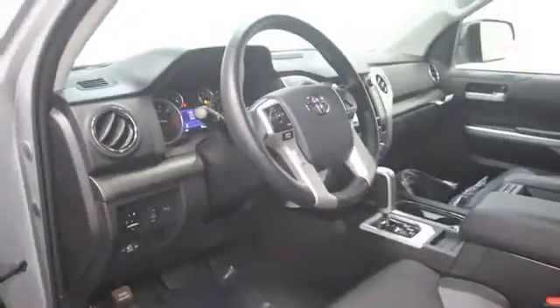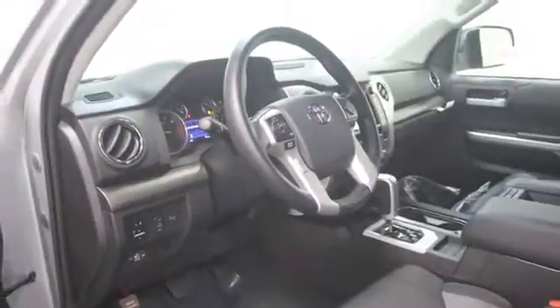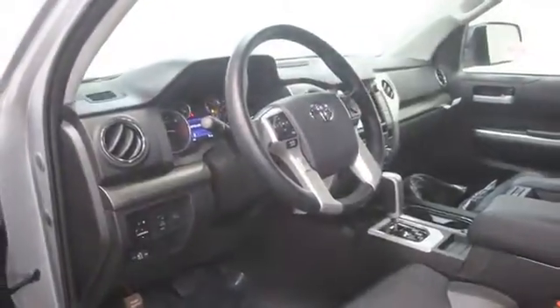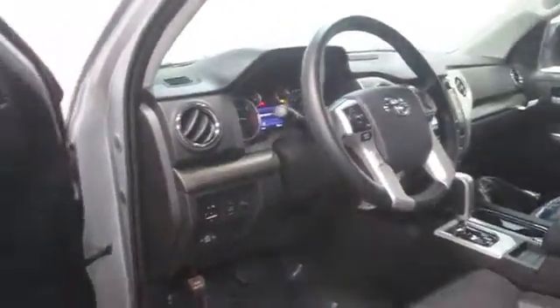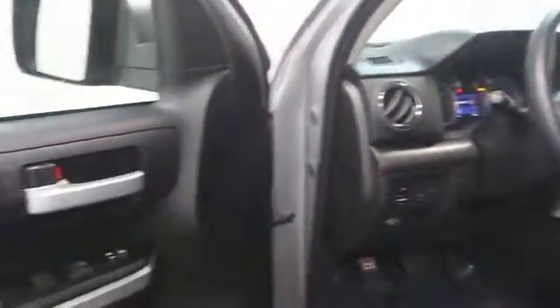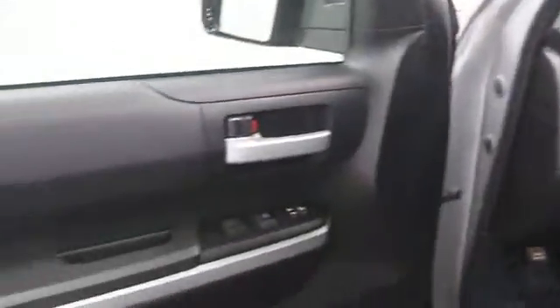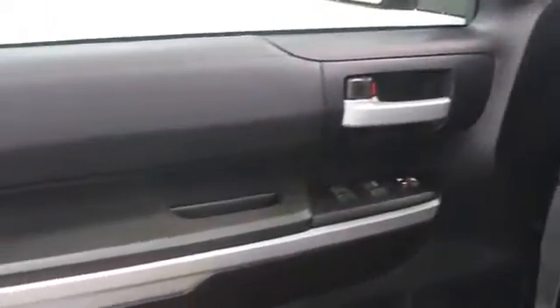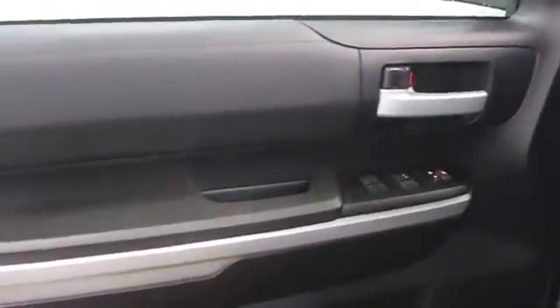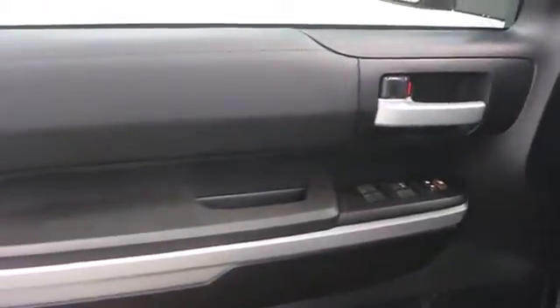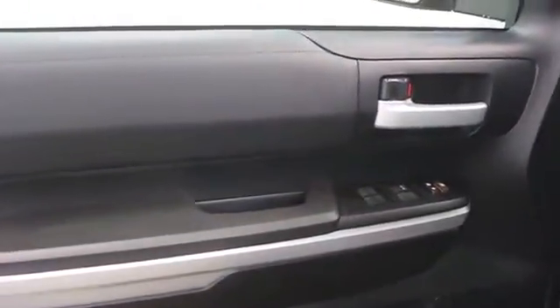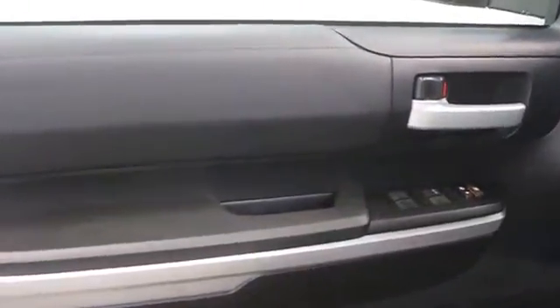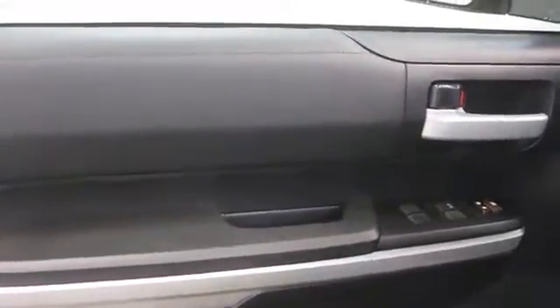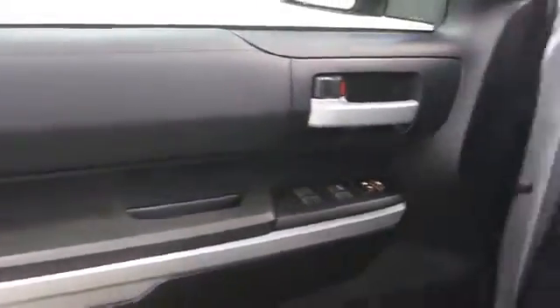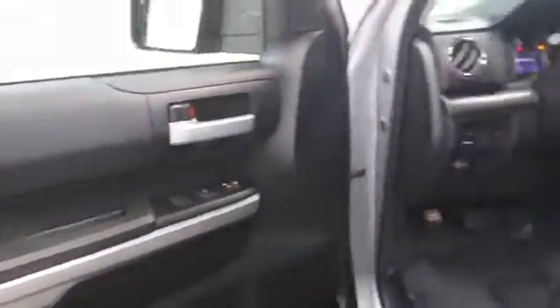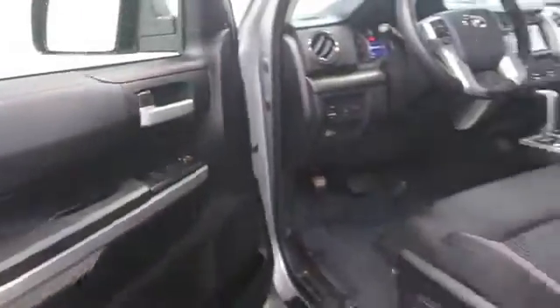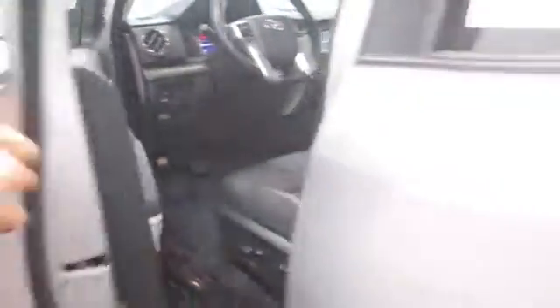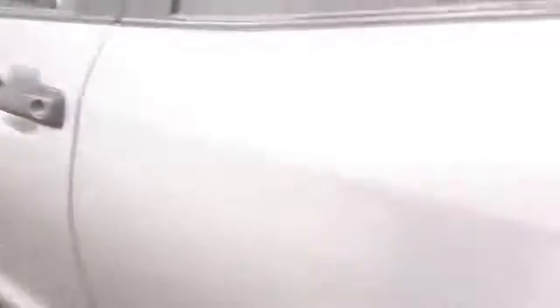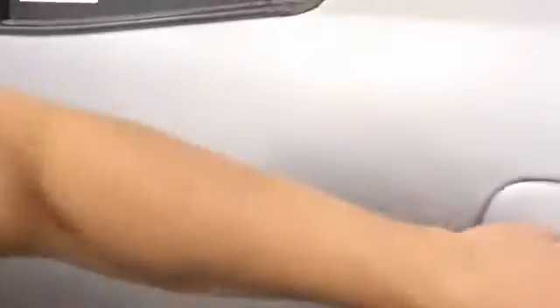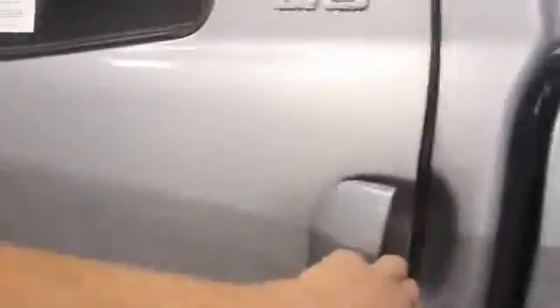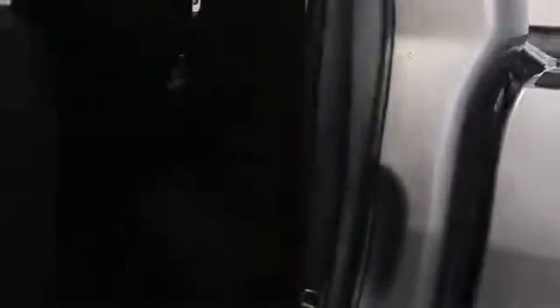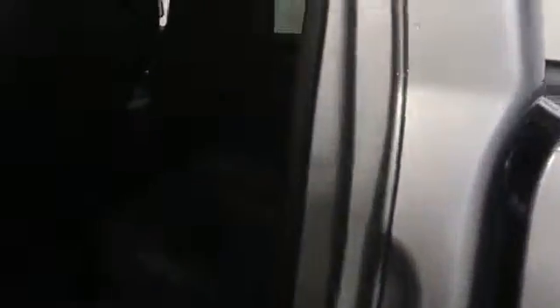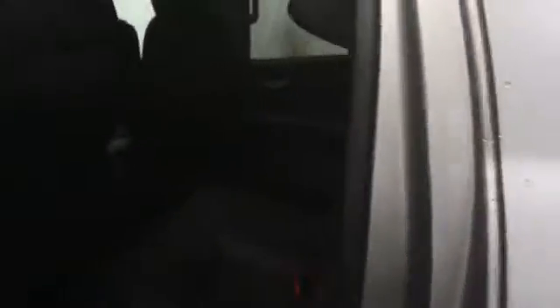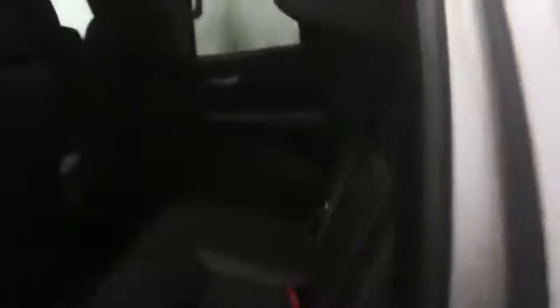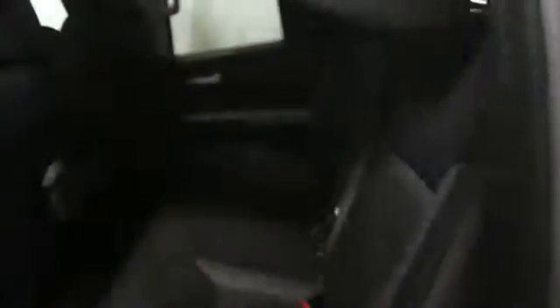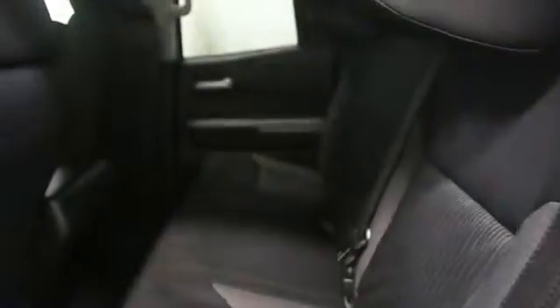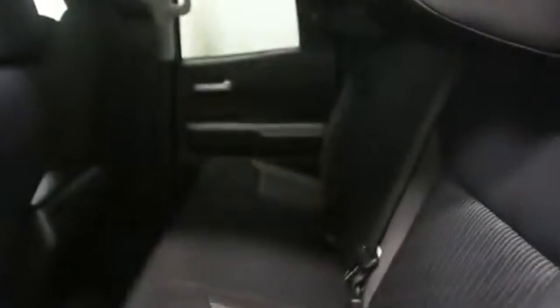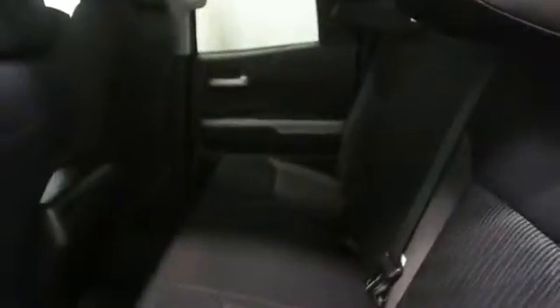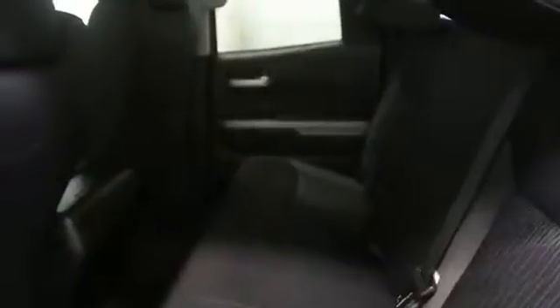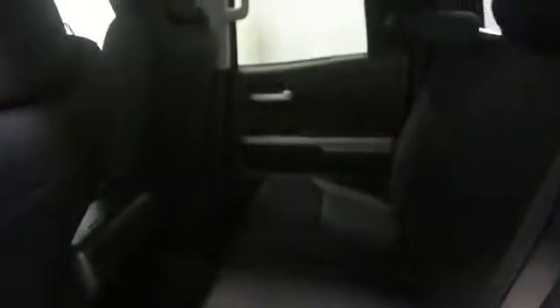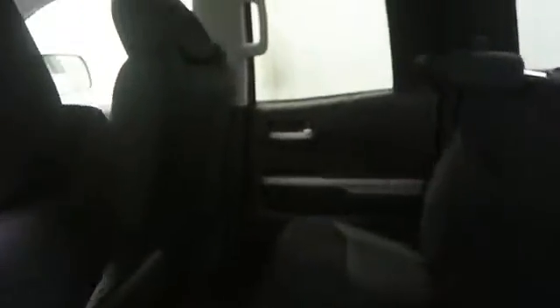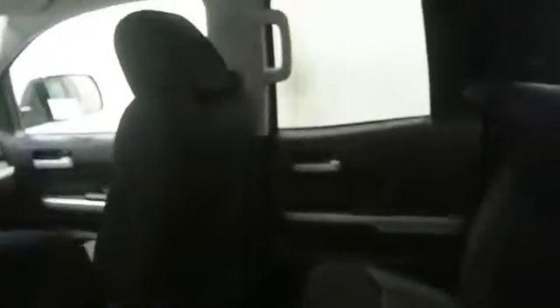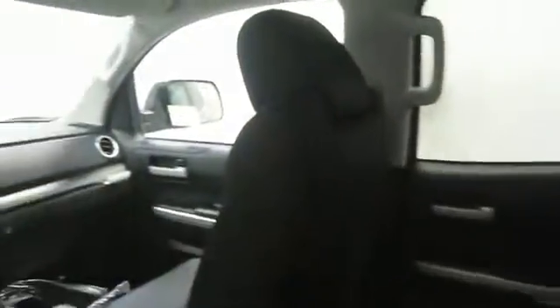Here are some of this vehicle's great options: stability control, cruise control, Bluetooth, MP3 player, power windows, passenger airbag, remote power door locks, and daytime running lights.